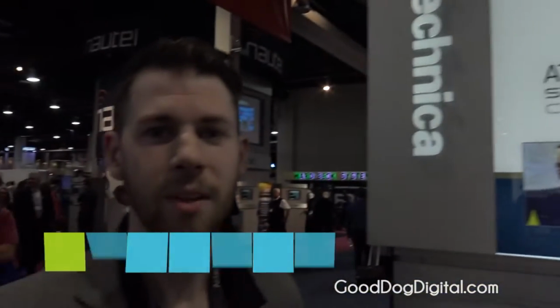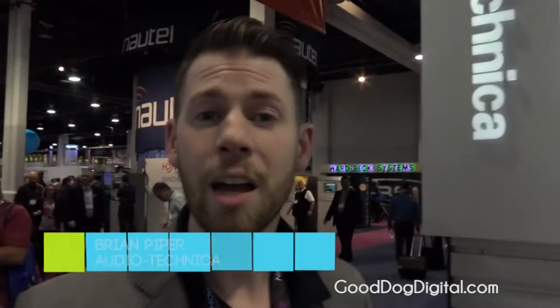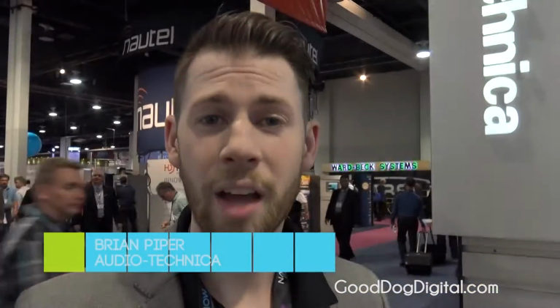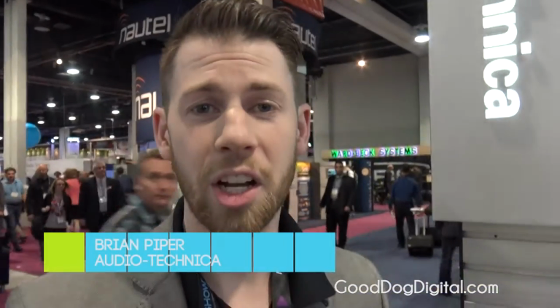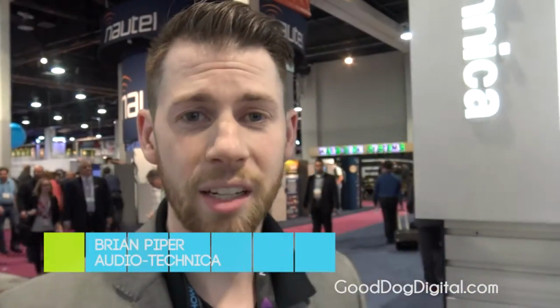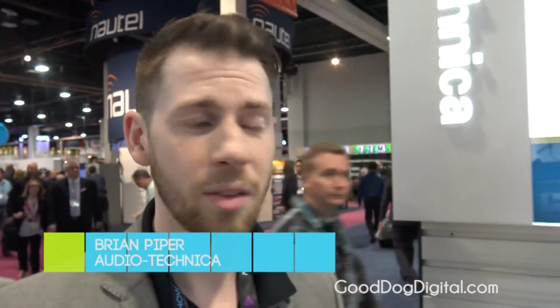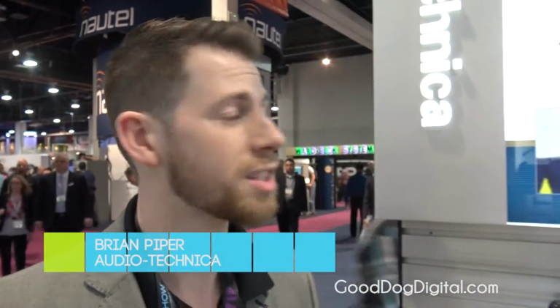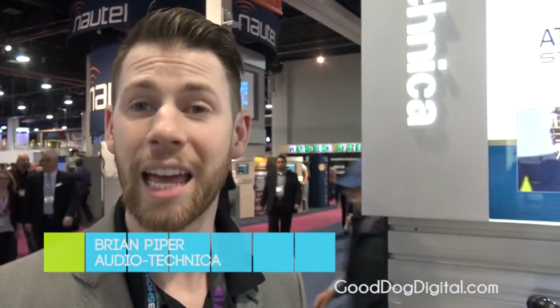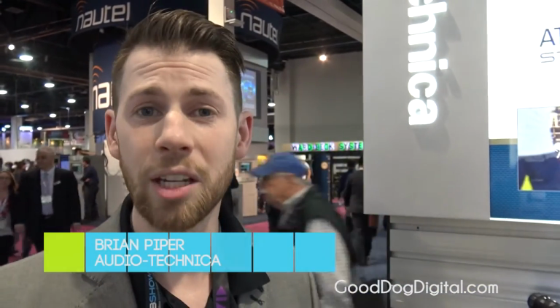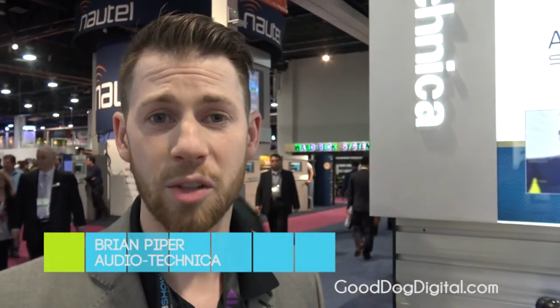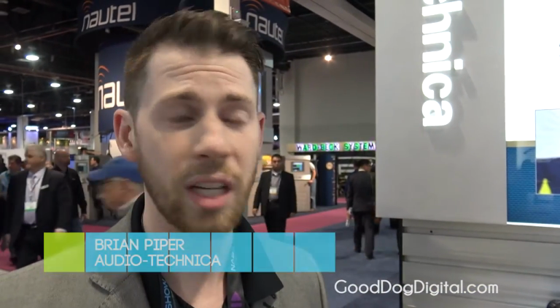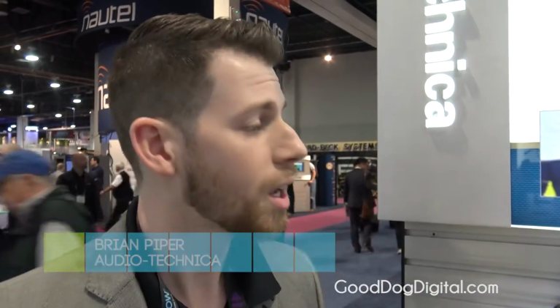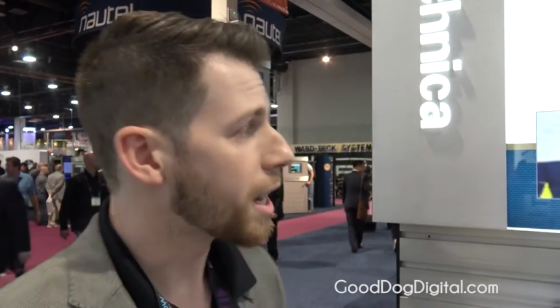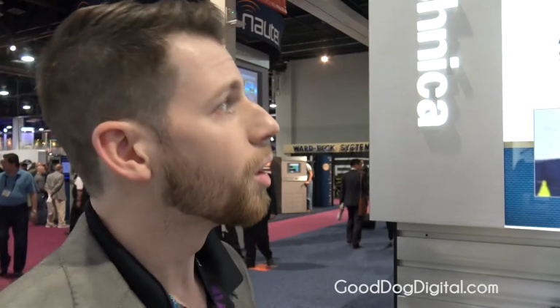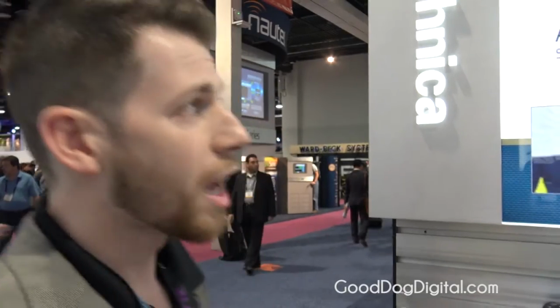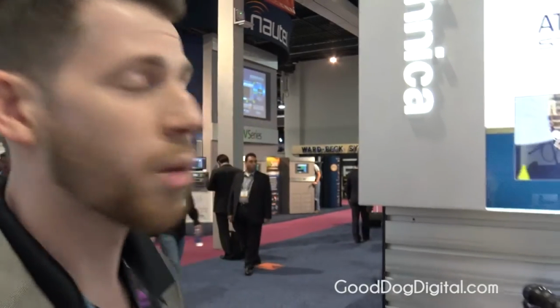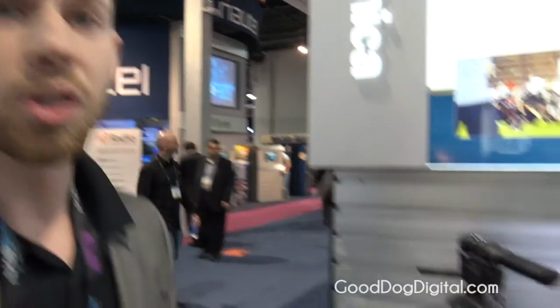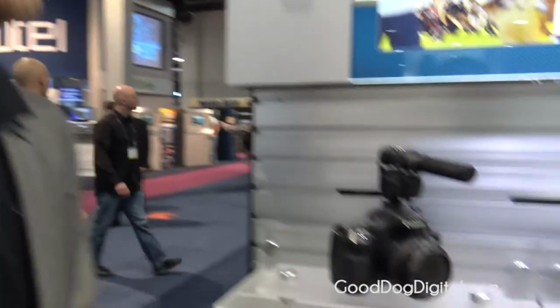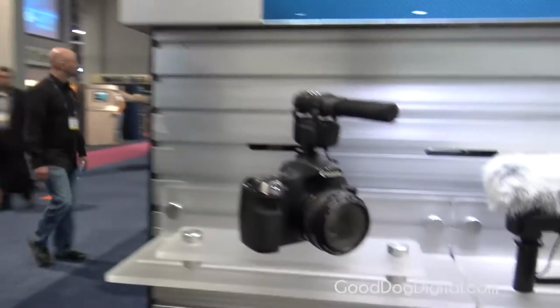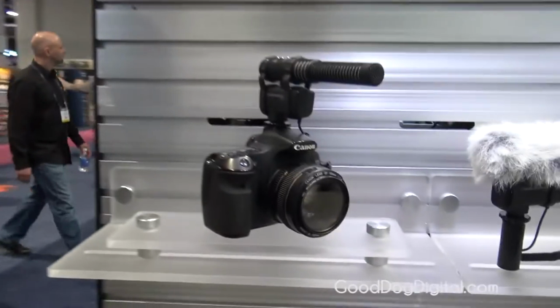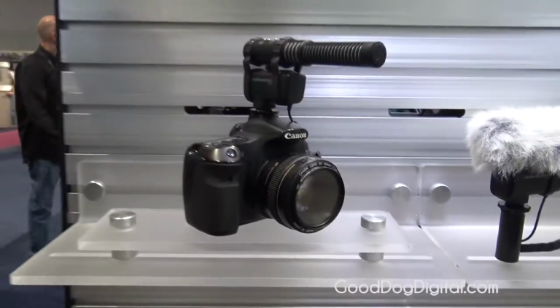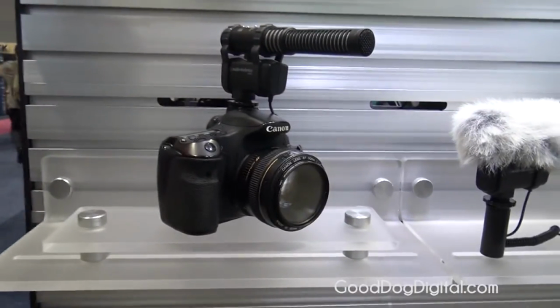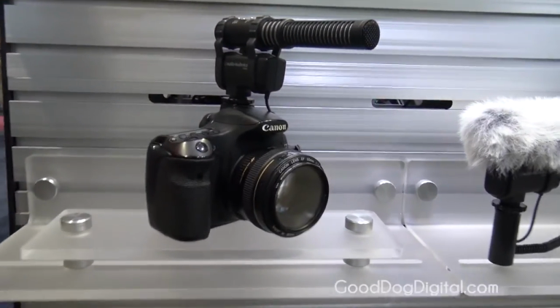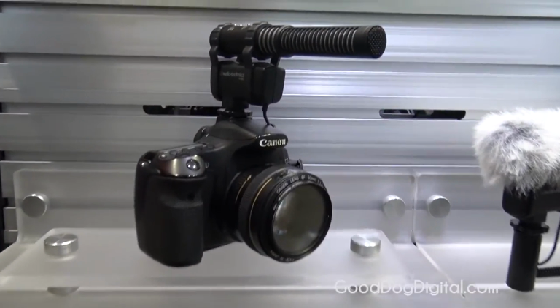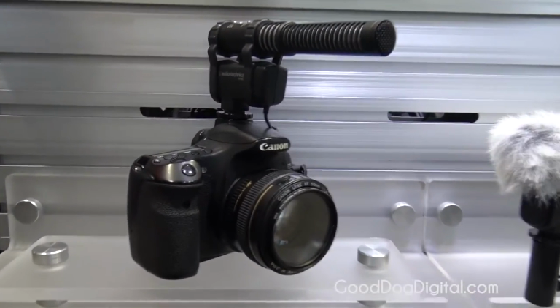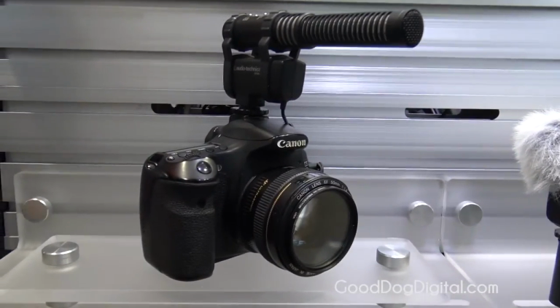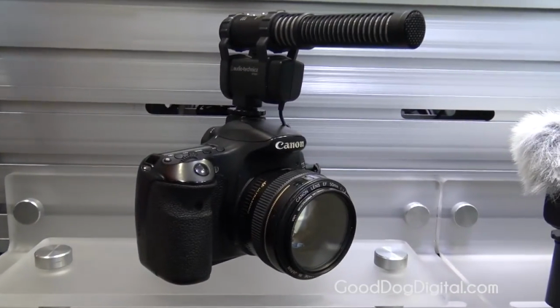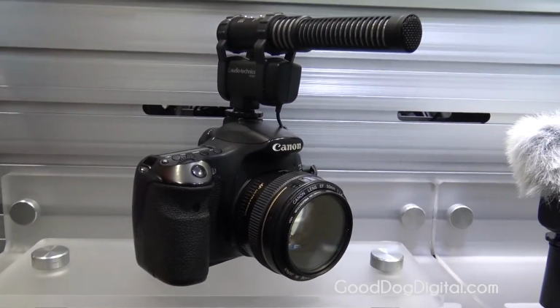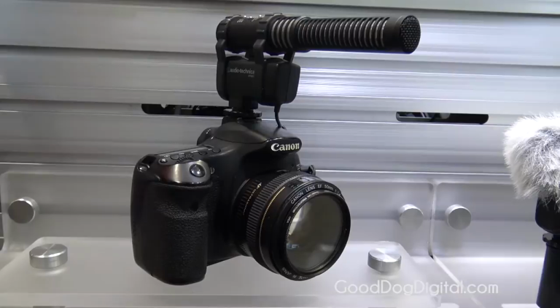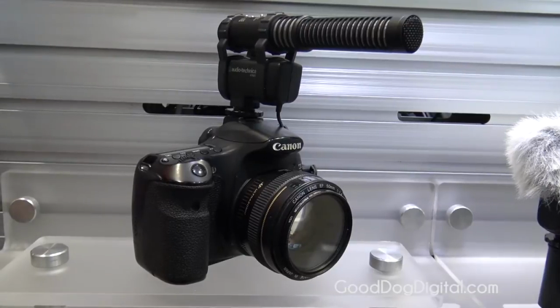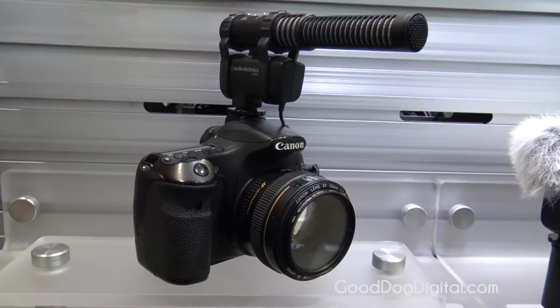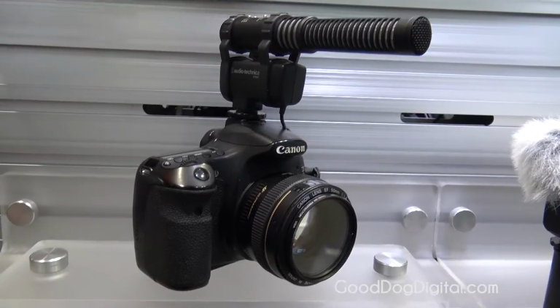Hi, I'm Brian with Audio-Technica. This is NAB 2015. Right here we've got our brand new AT-8024. This is our camera mount microphone for our DSLR cameras.